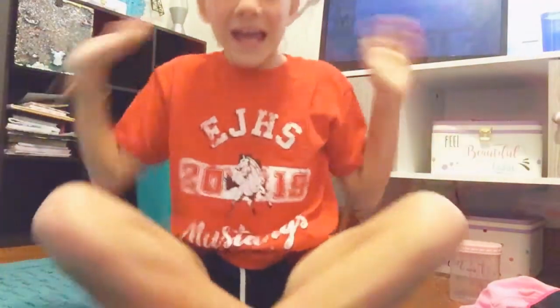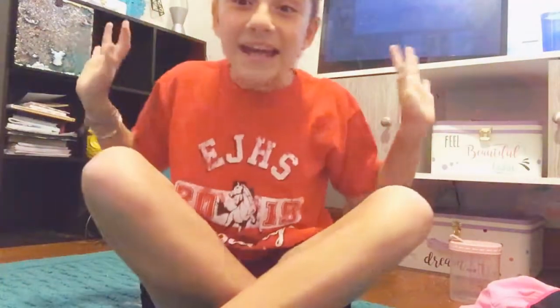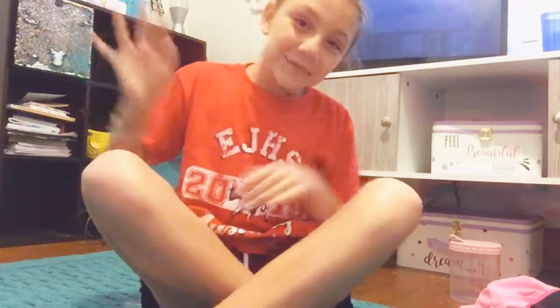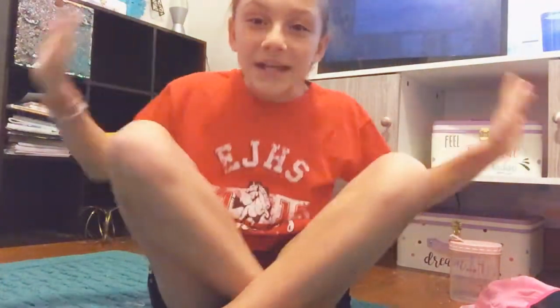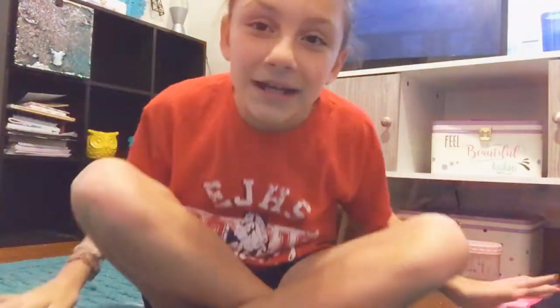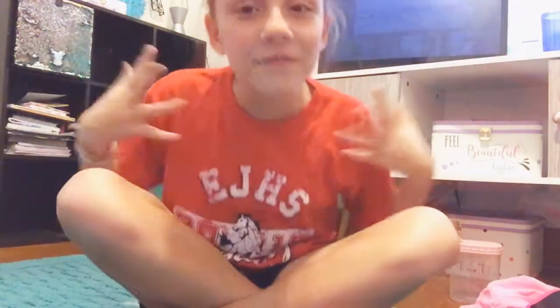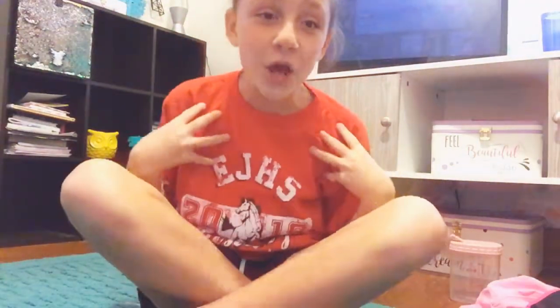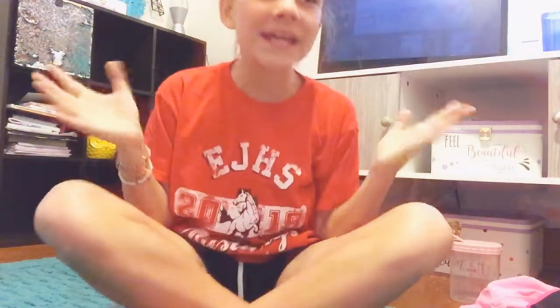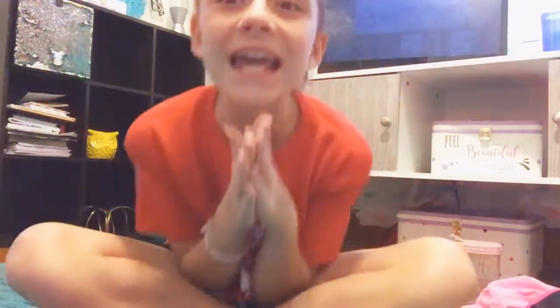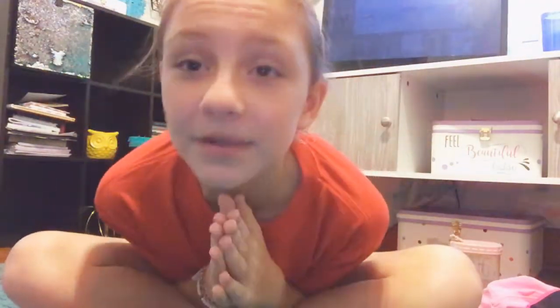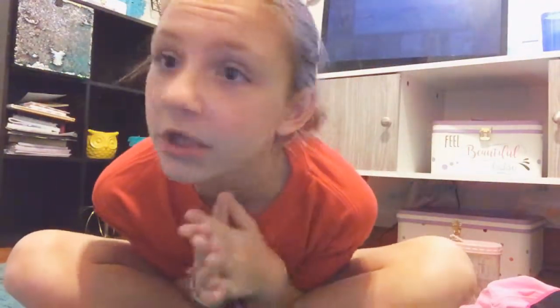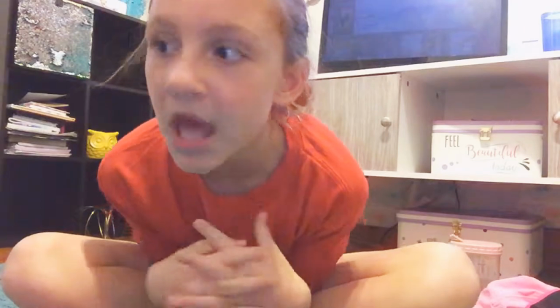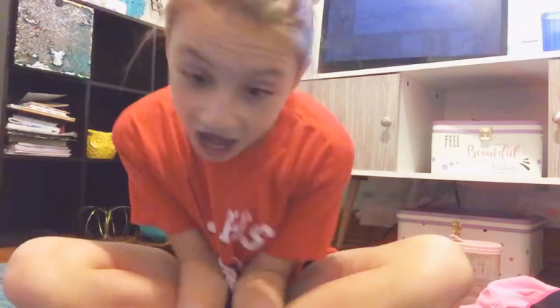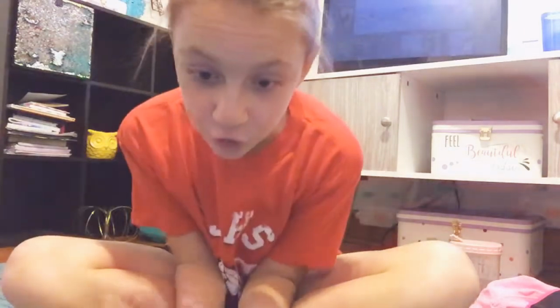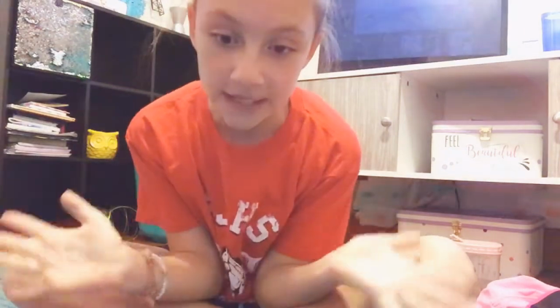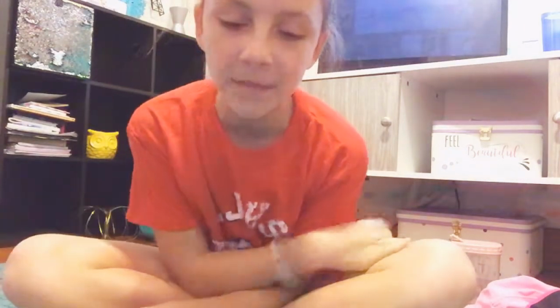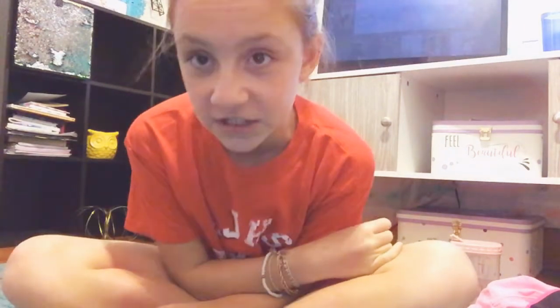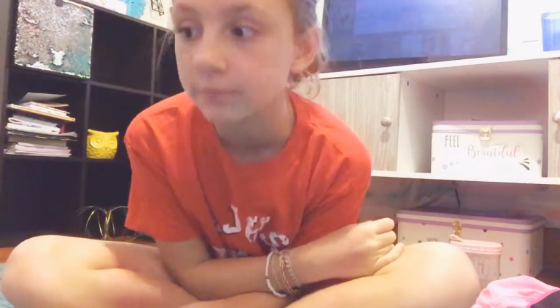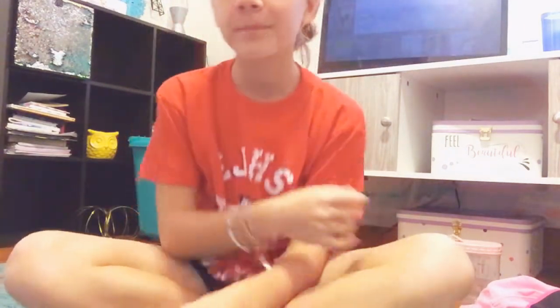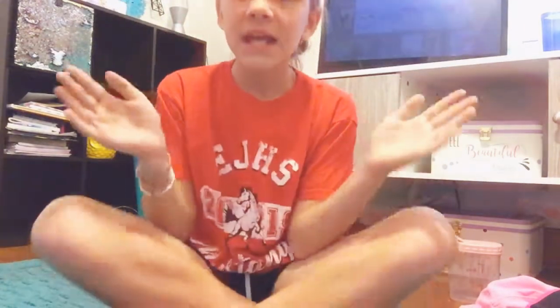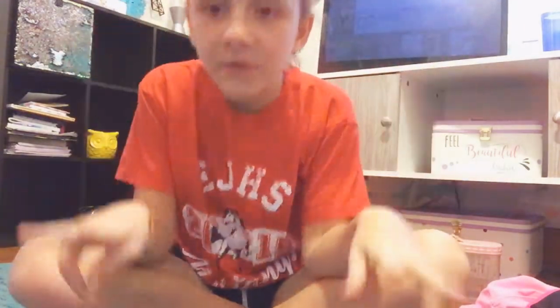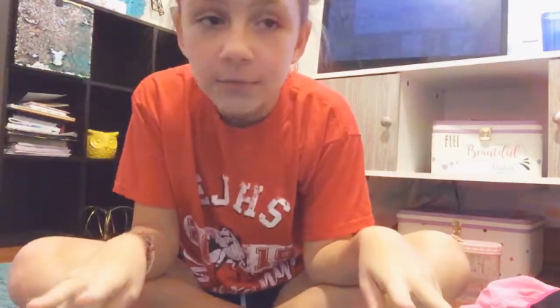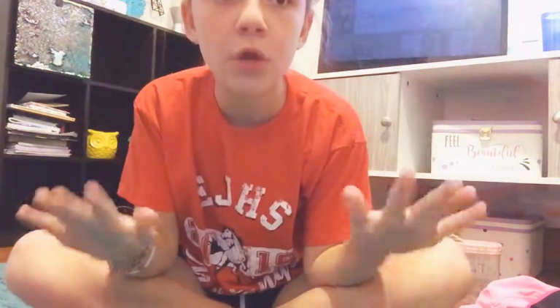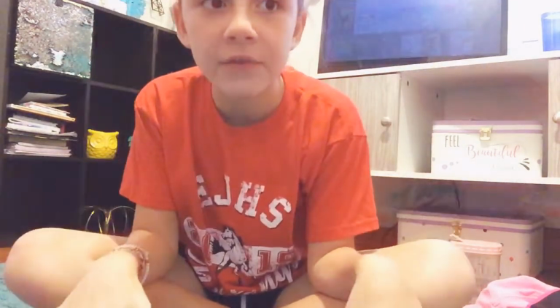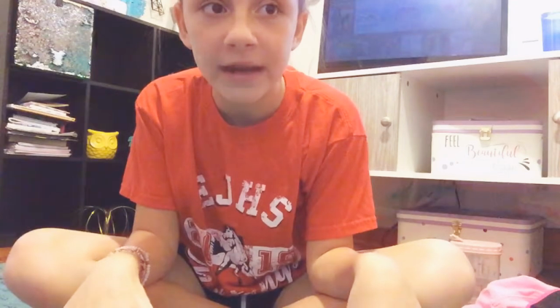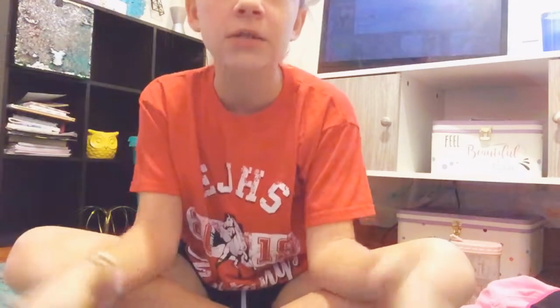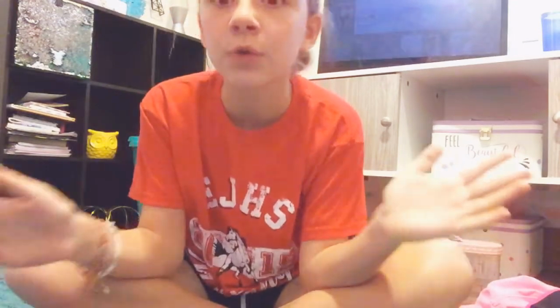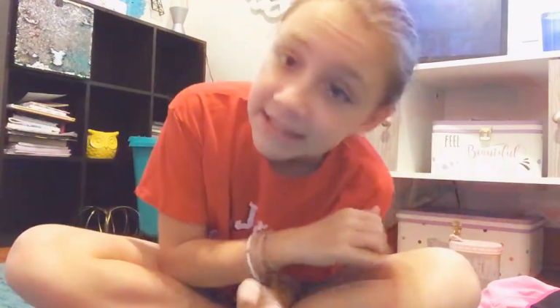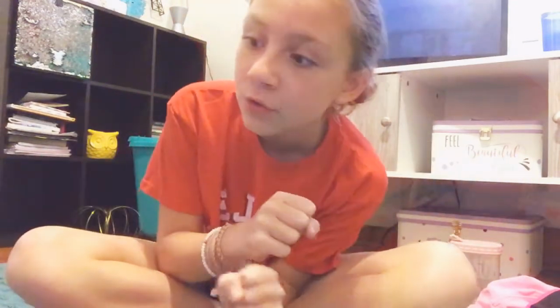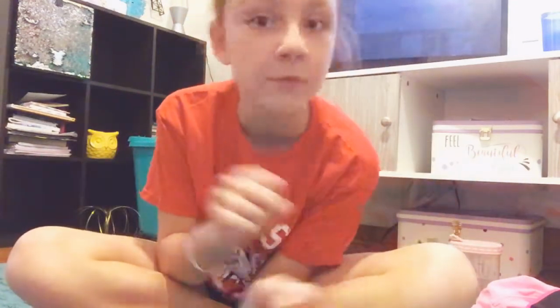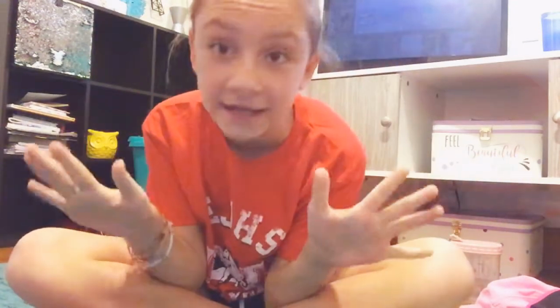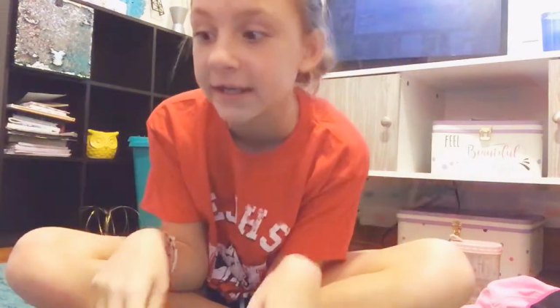Hey guys, welcome back to my video. Today I'm going to be showing you how to be a VSCO girl. Some of the items I do not have with me right now, so just enjoy what I have.